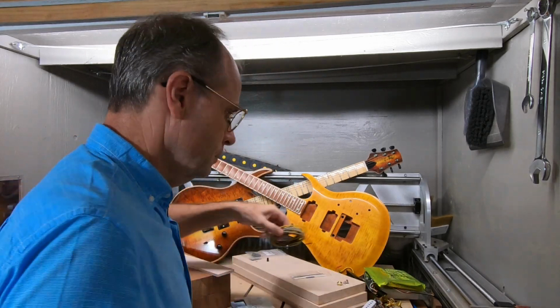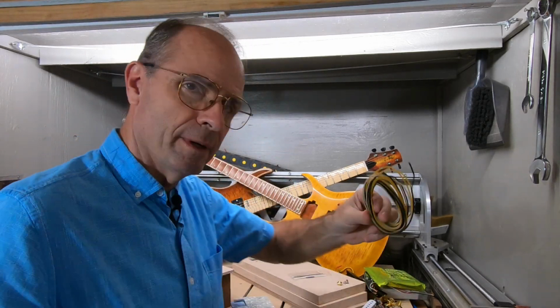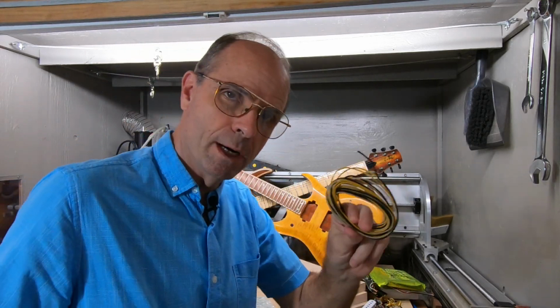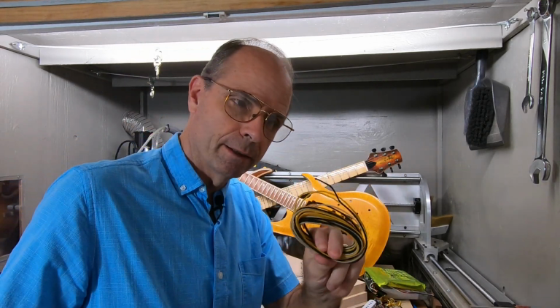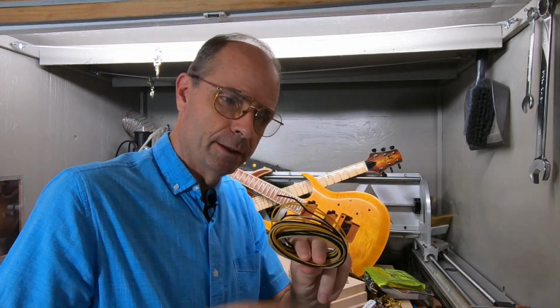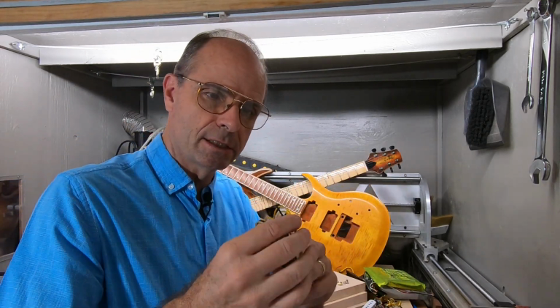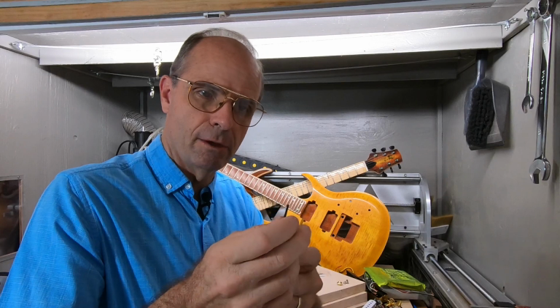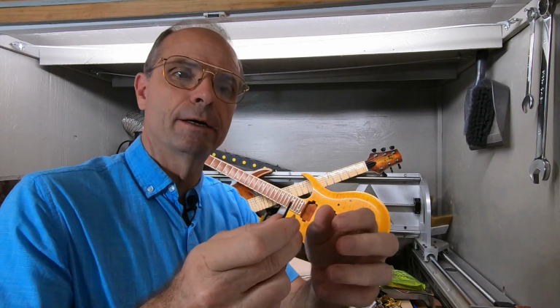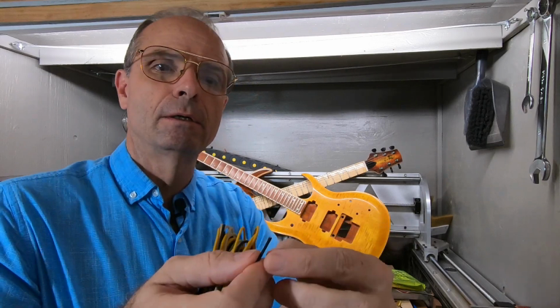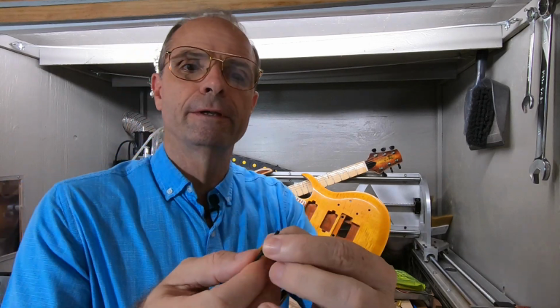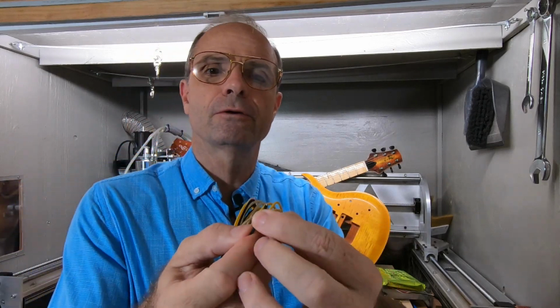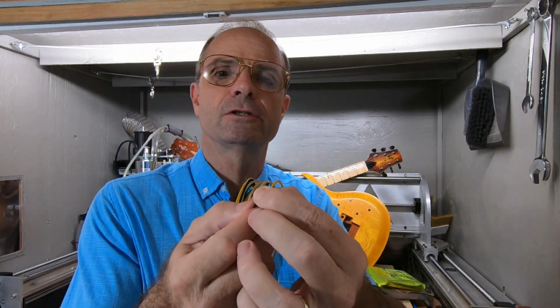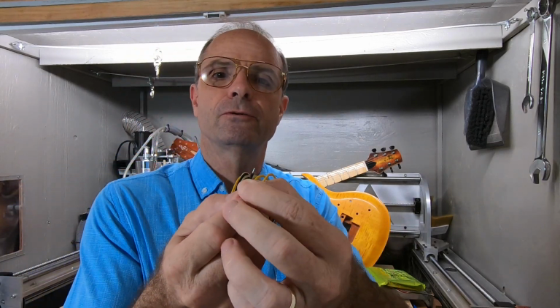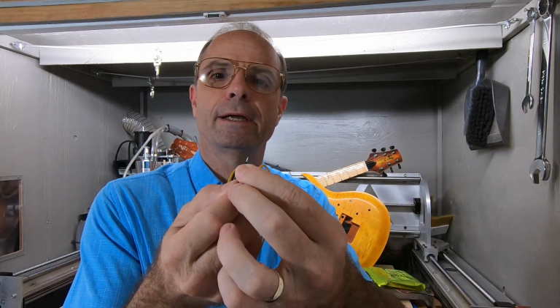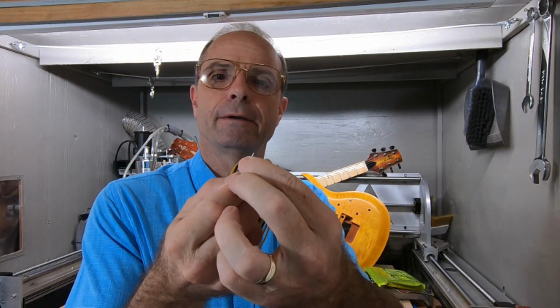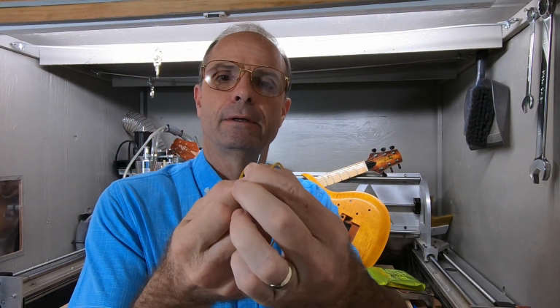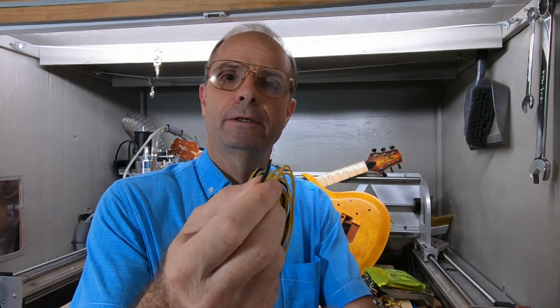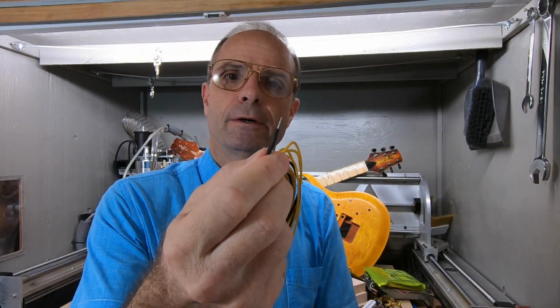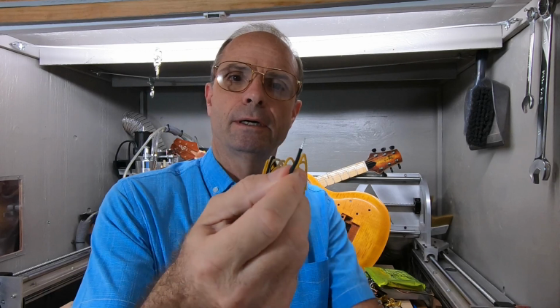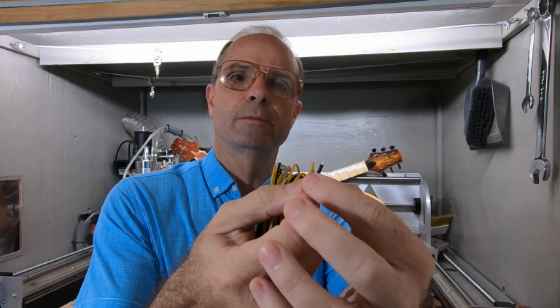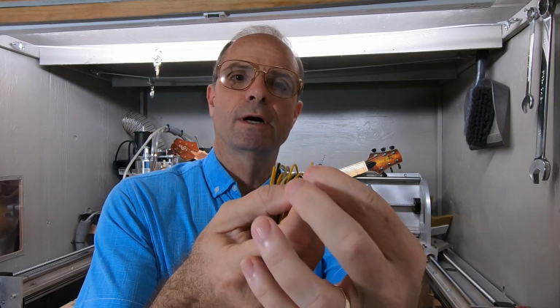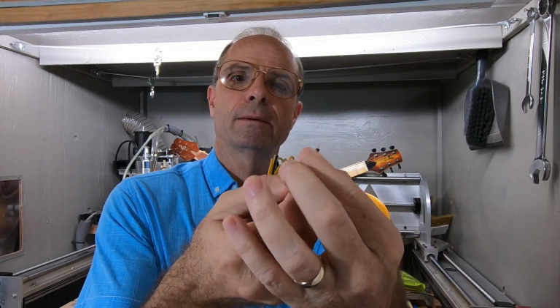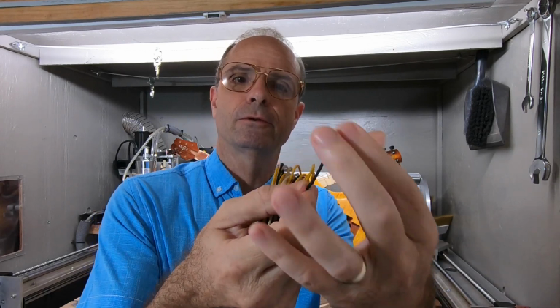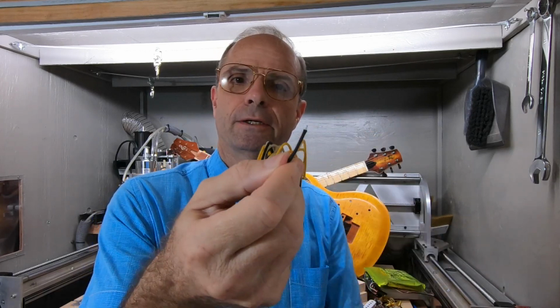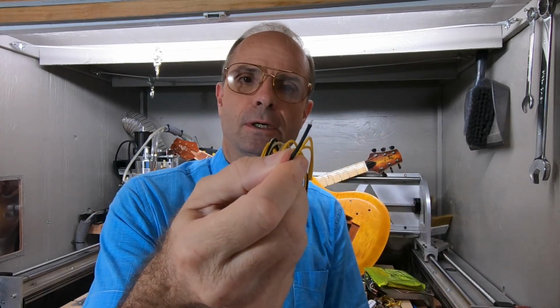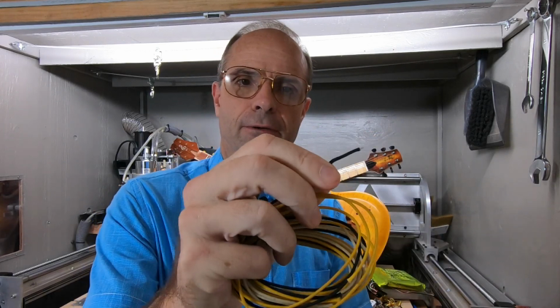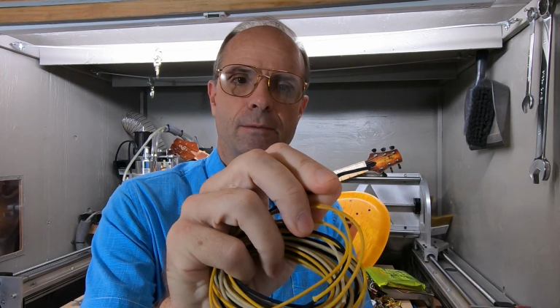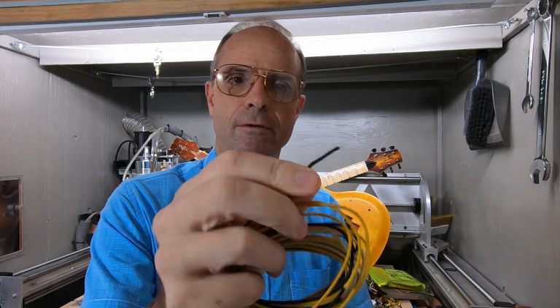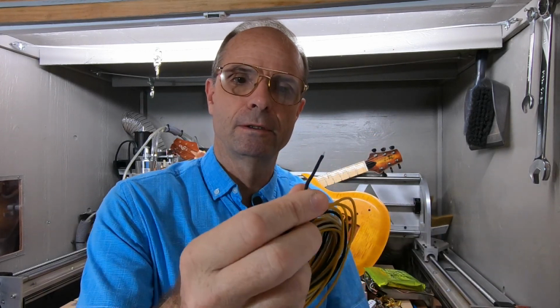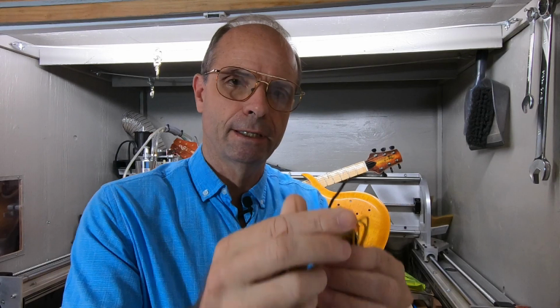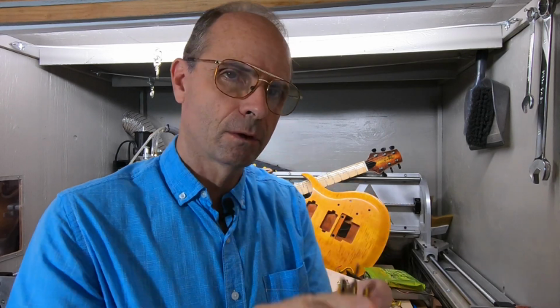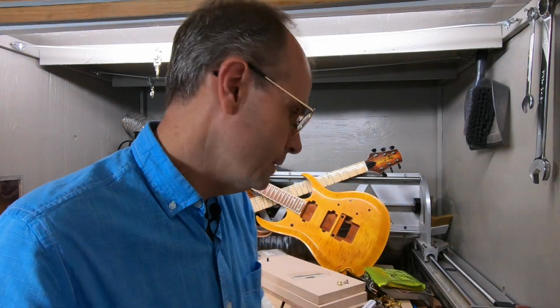Don't forget to buy some wiring. This is actually cloth wire. The way this works is you push the wire down and solder it on, and you can push the wire back up close to the solder connection and keep it covered. I like this old cloth wire.